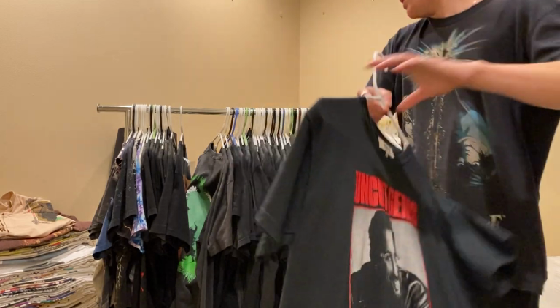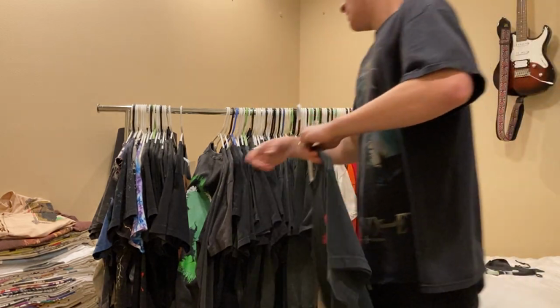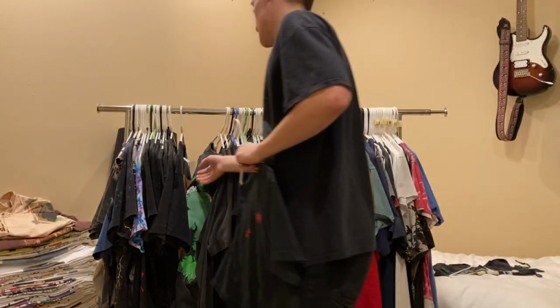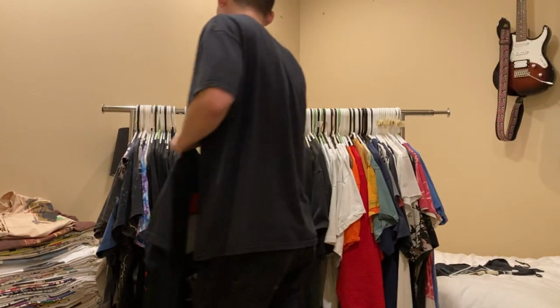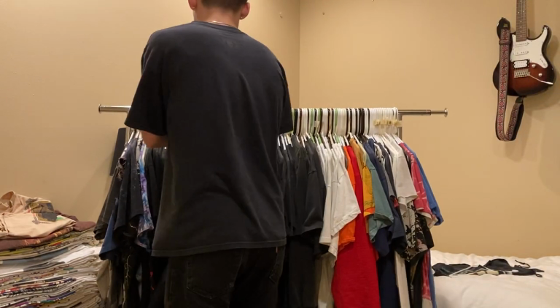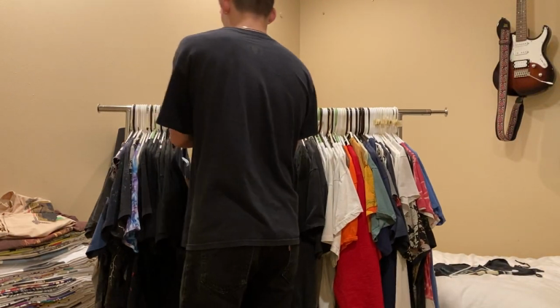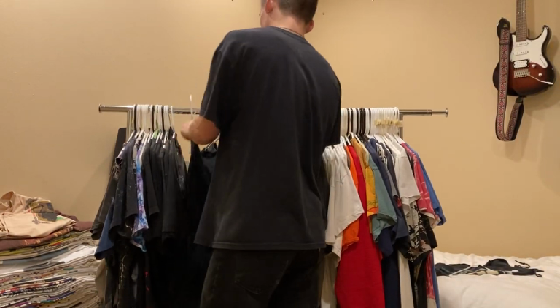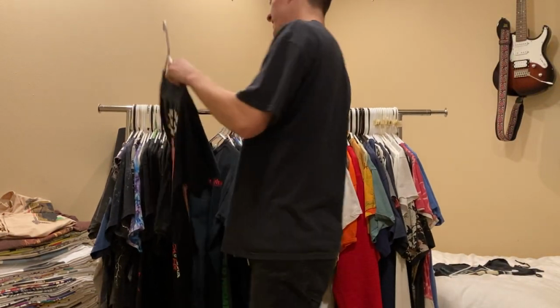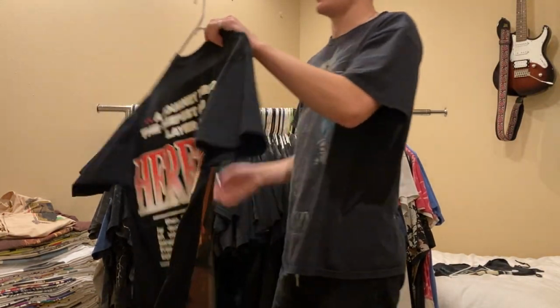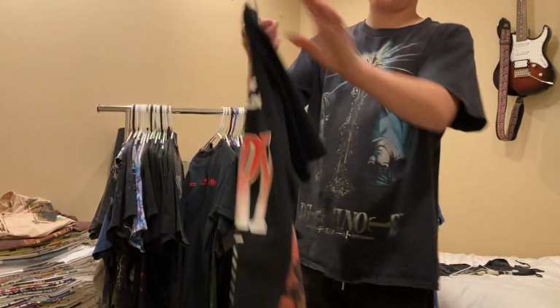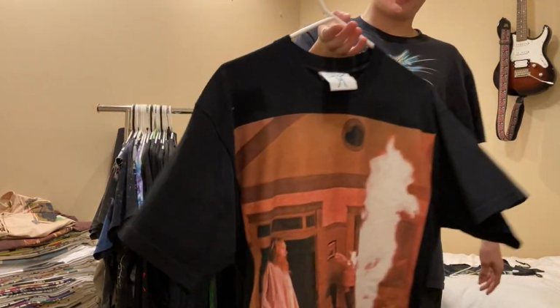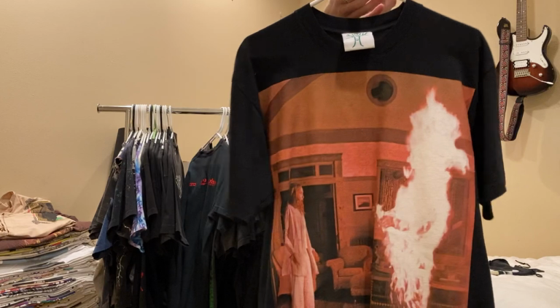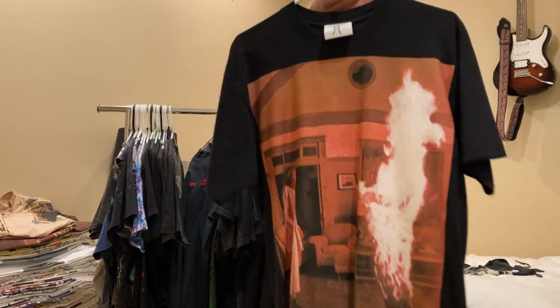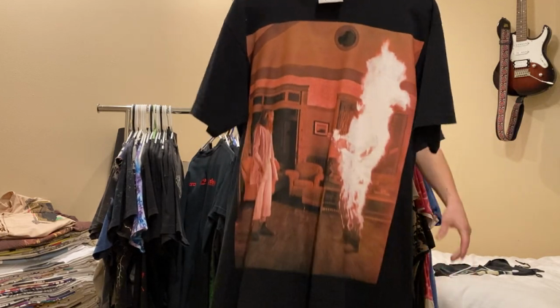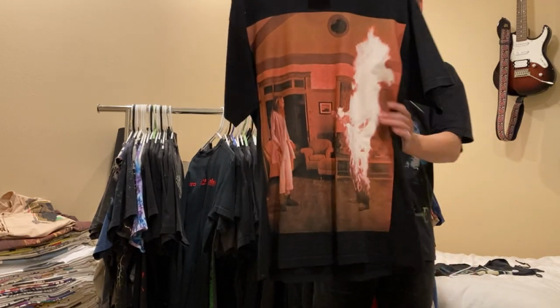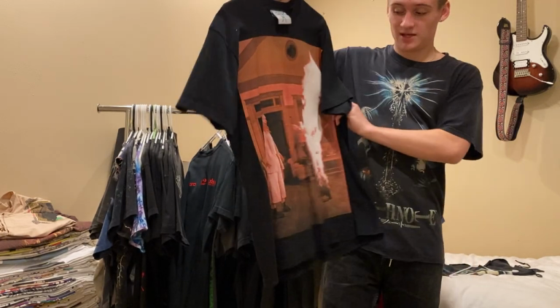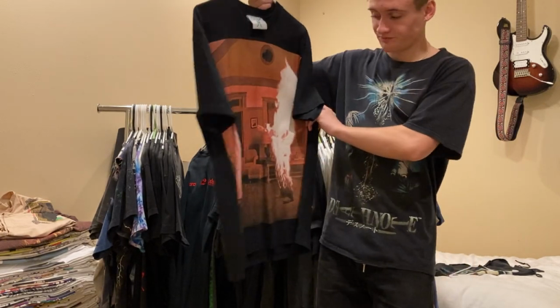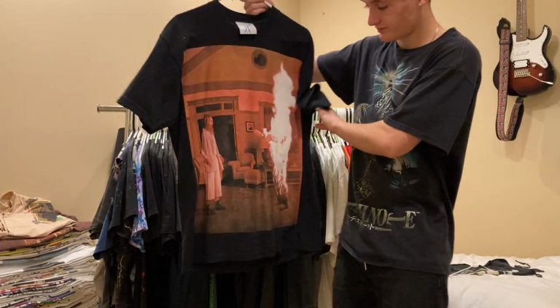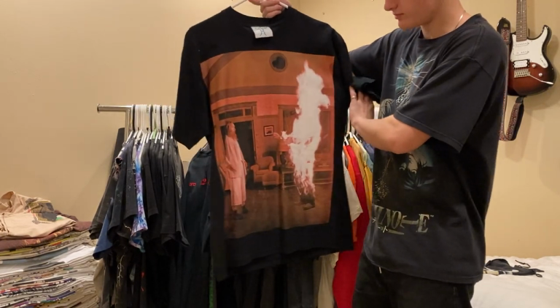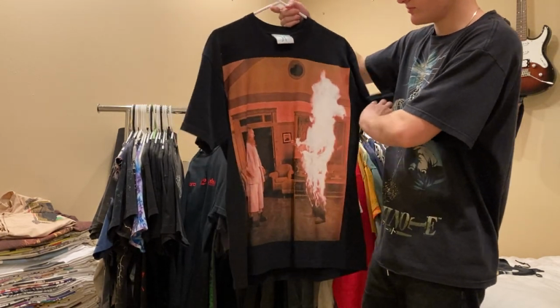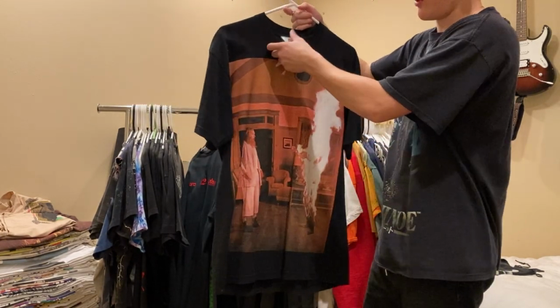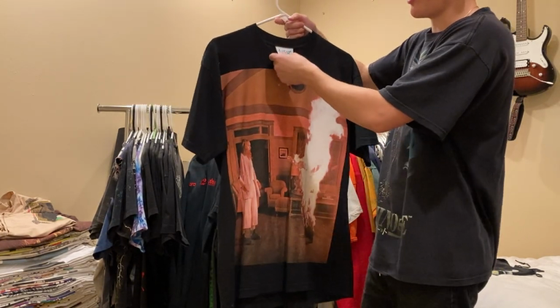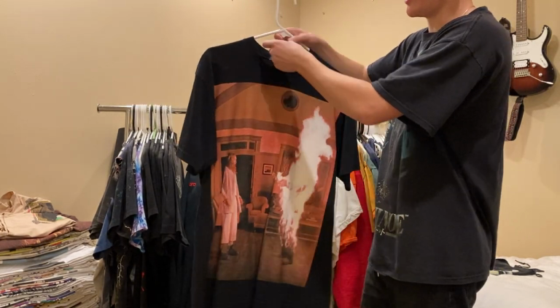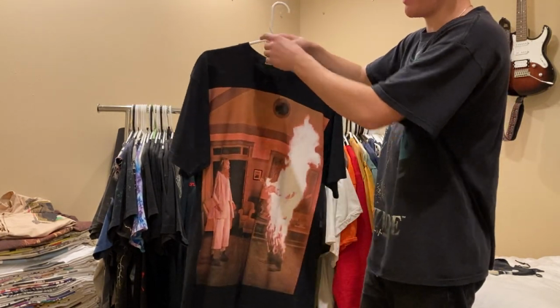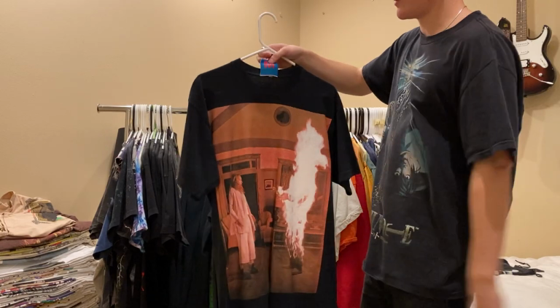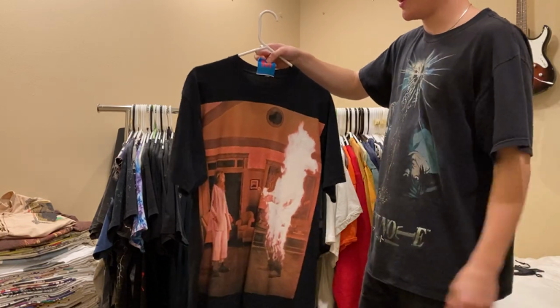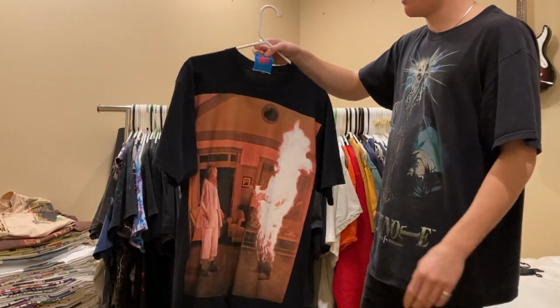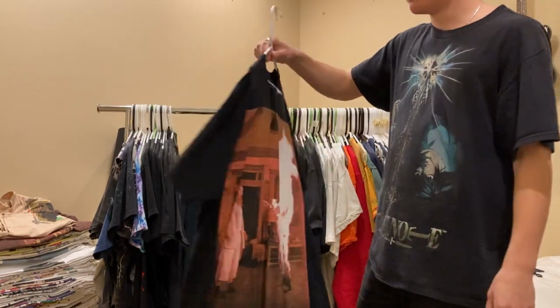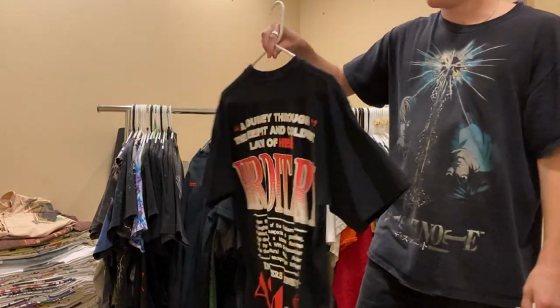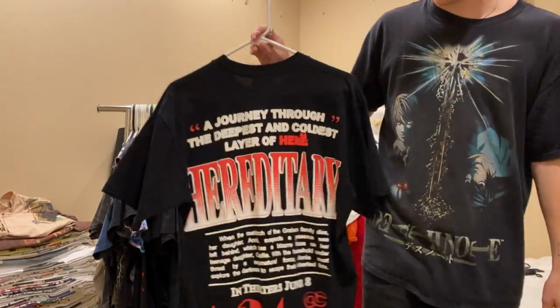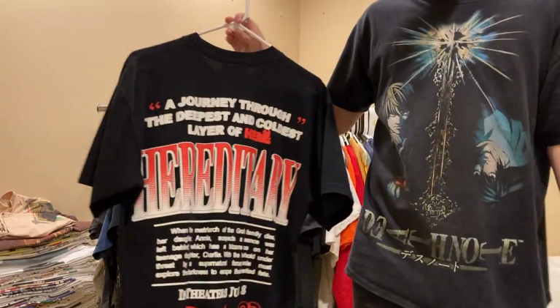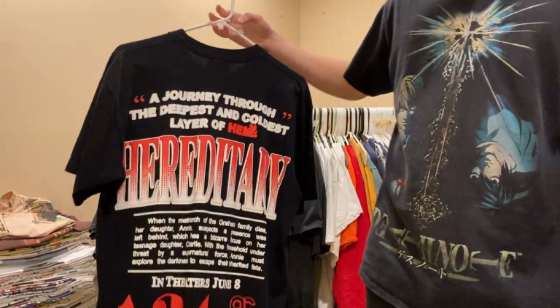Up next, another A24 Online Ceramics Hereditary tee. Really cool one, size medium. Nice back print too.